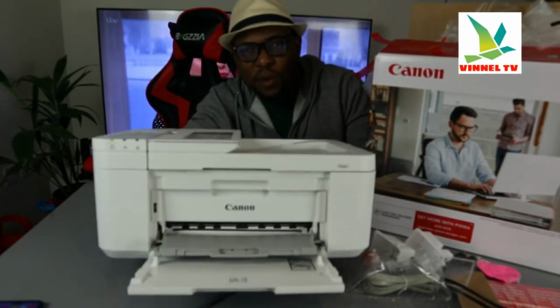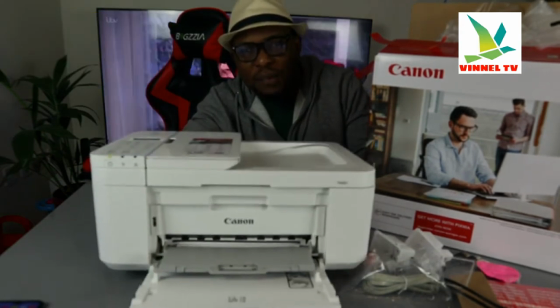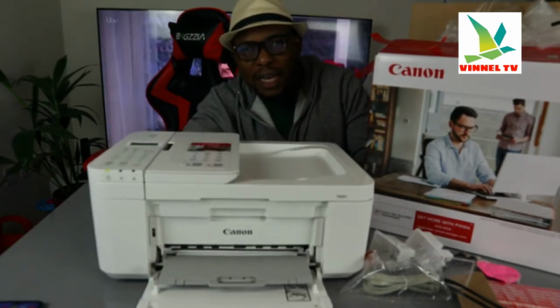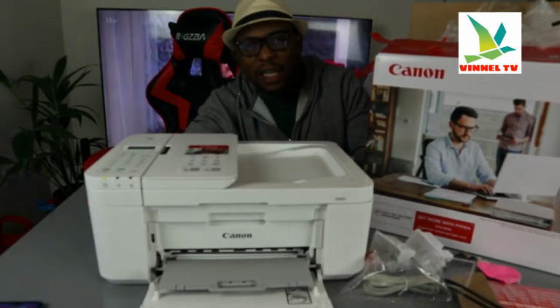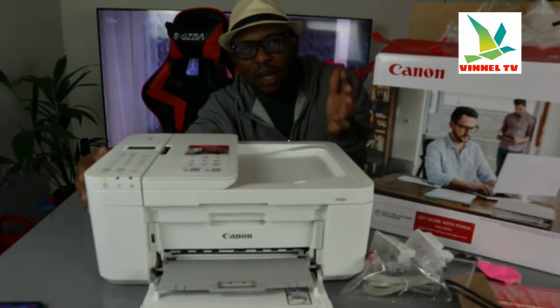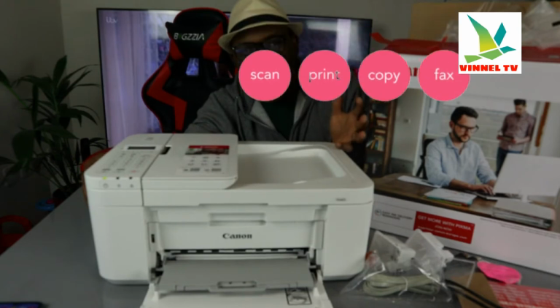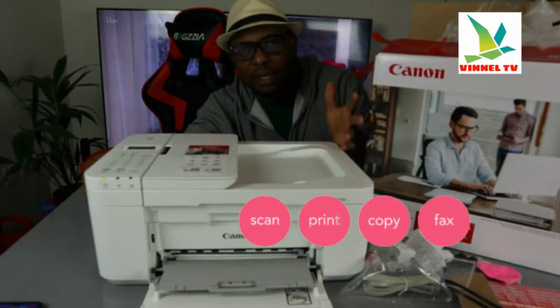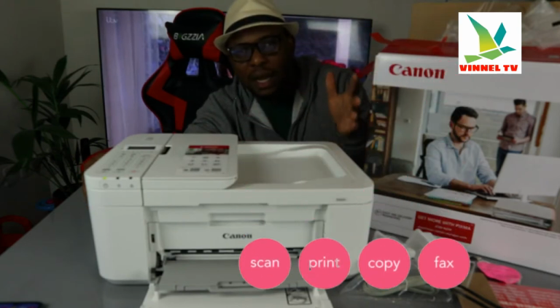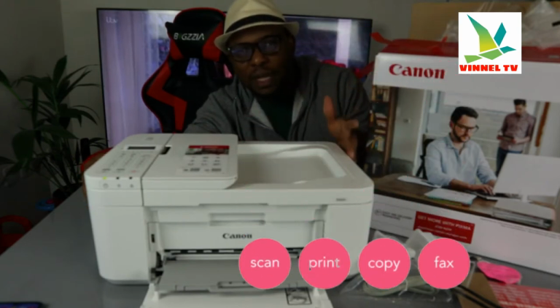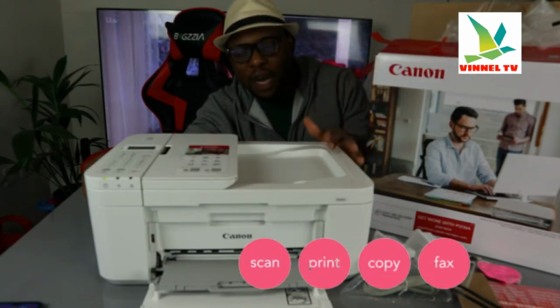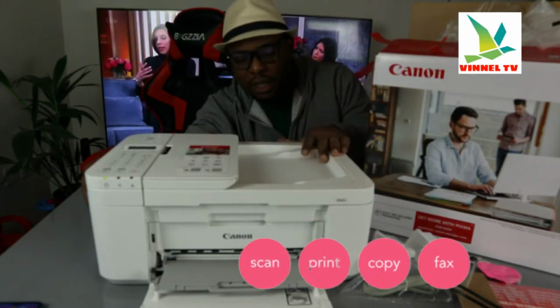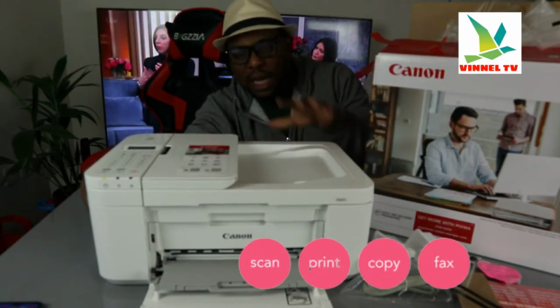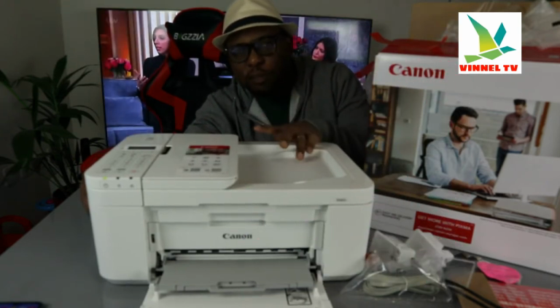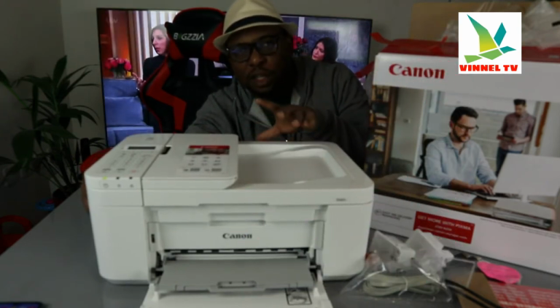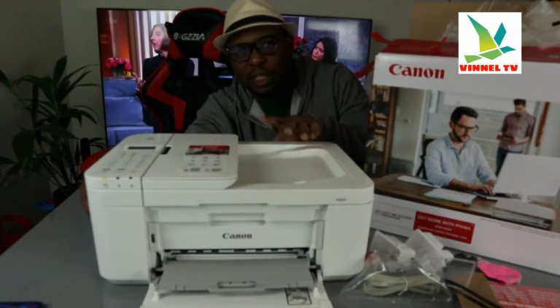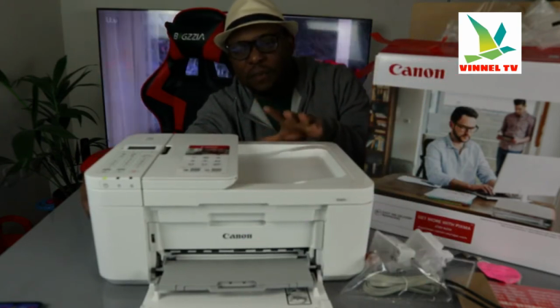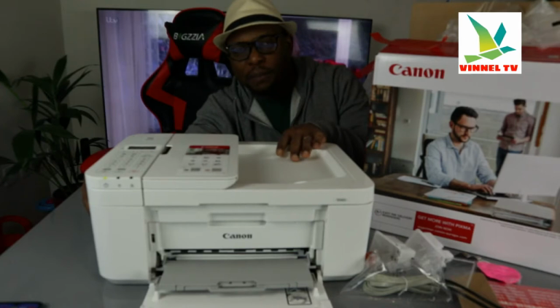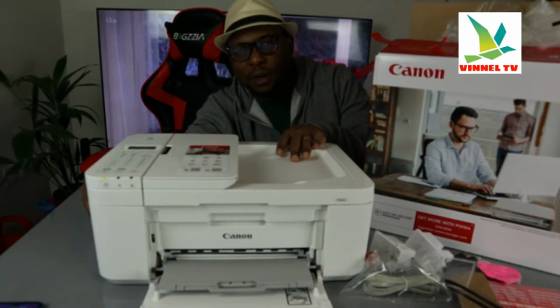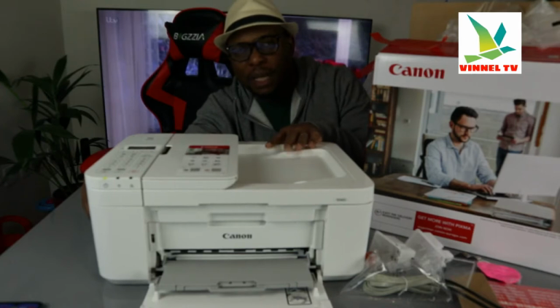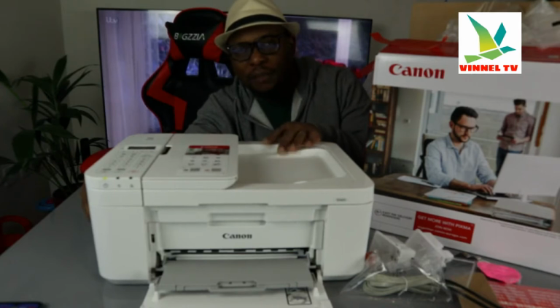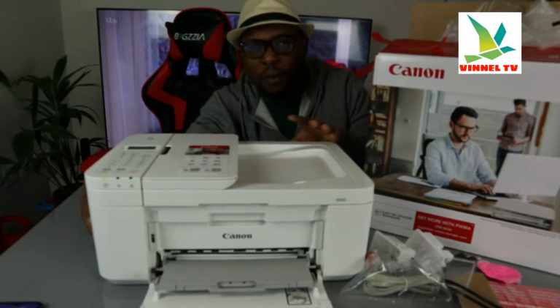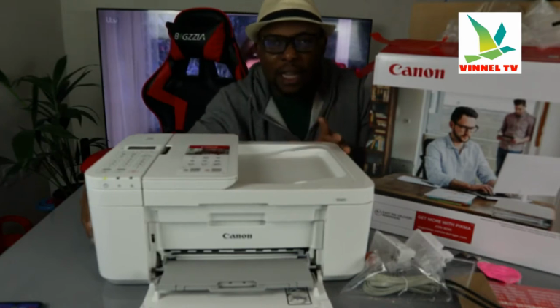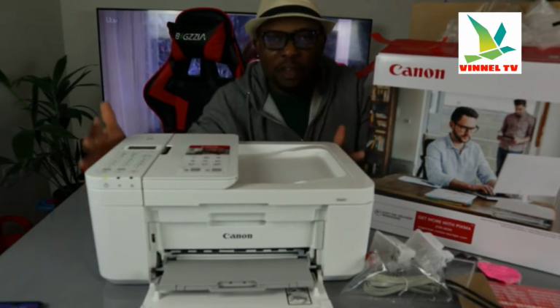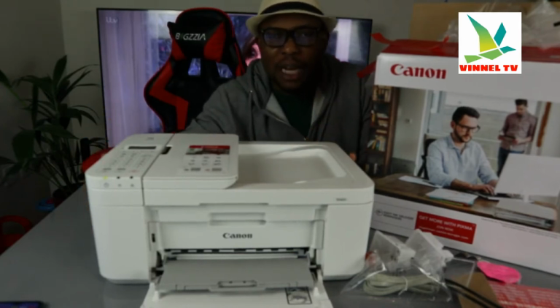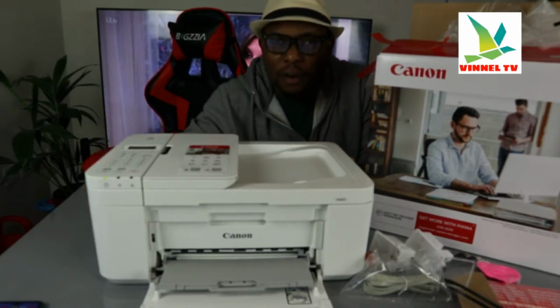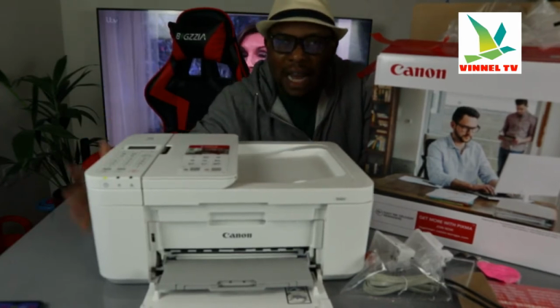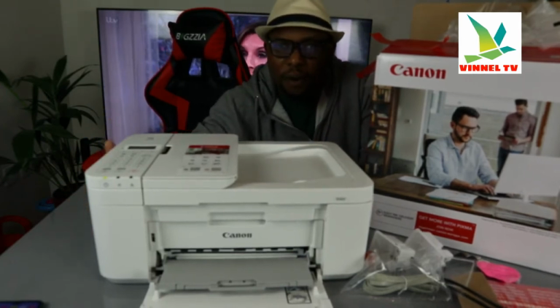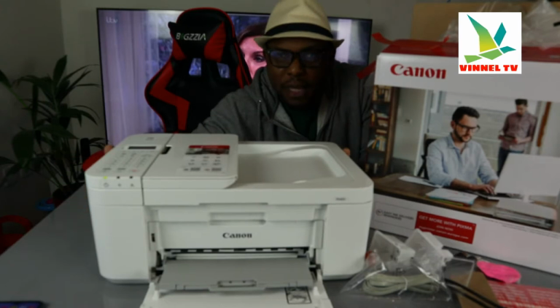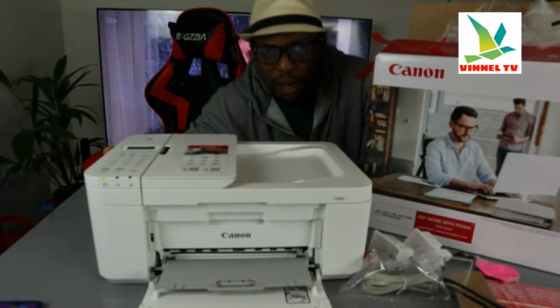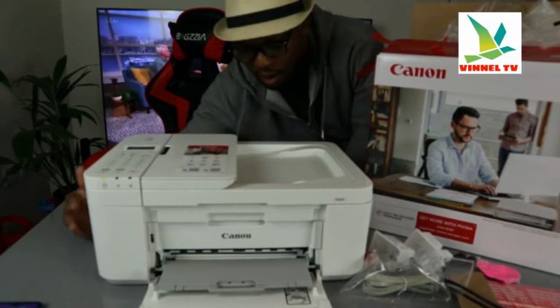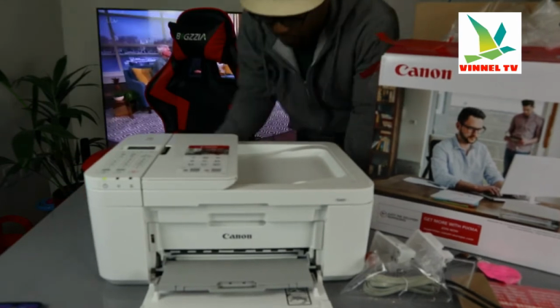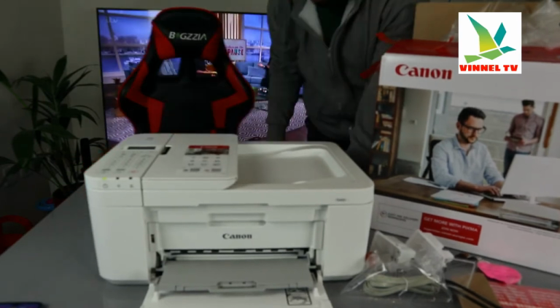This printer is multifunctional — four-in-one. You can copy, scan, print, and fax from this printer. It has an automatic document feeder and can print 8.8 pages per minute for black and 4.4 pages per minute for color.